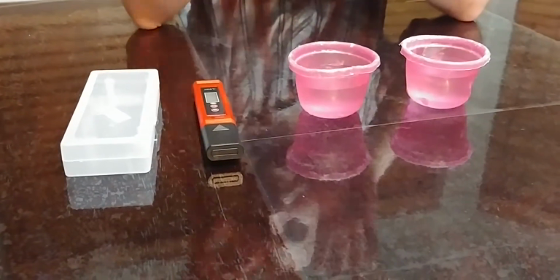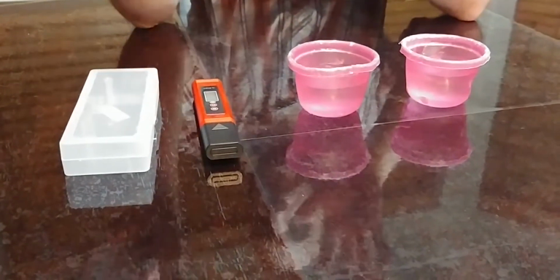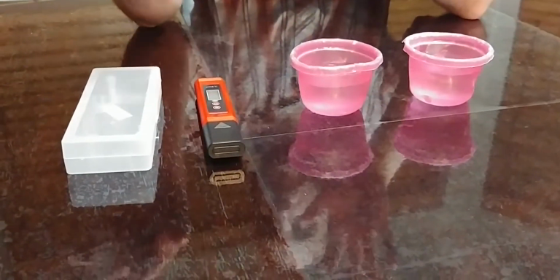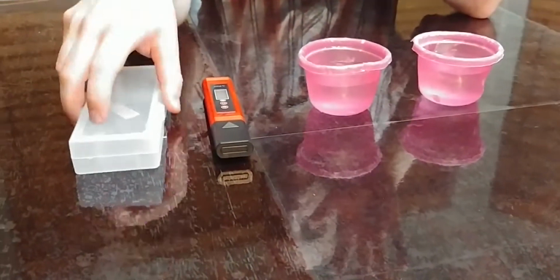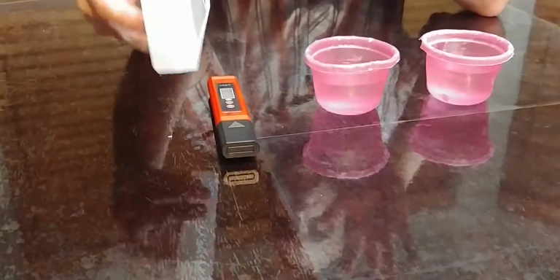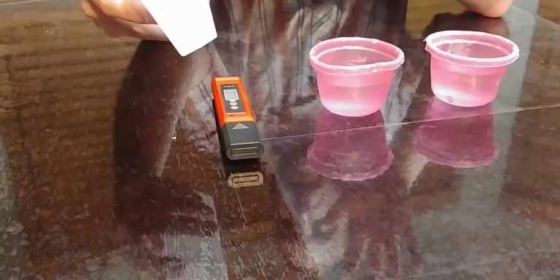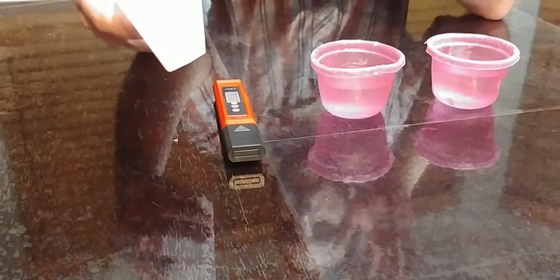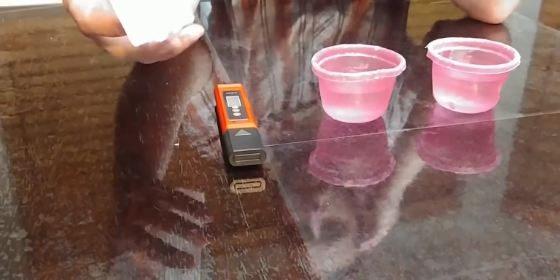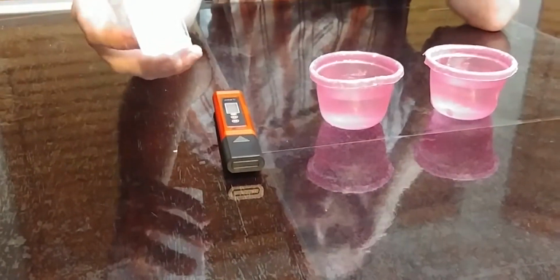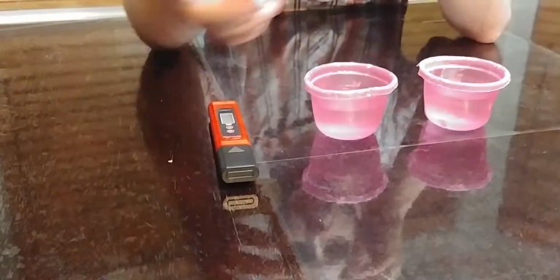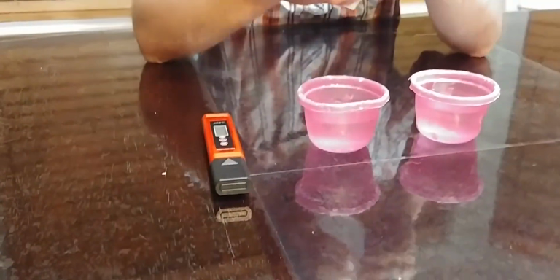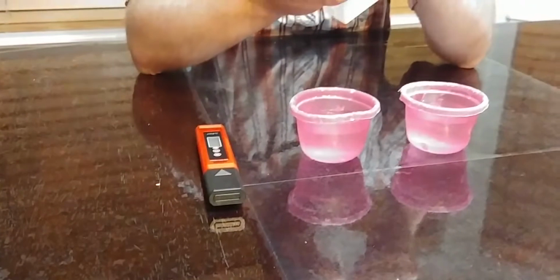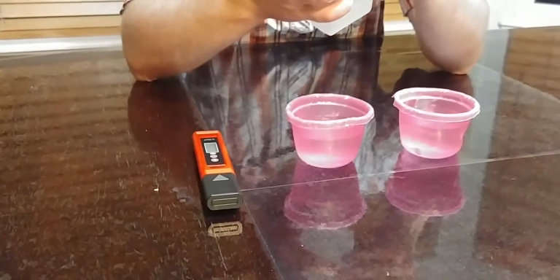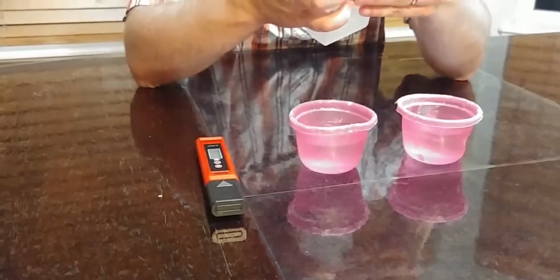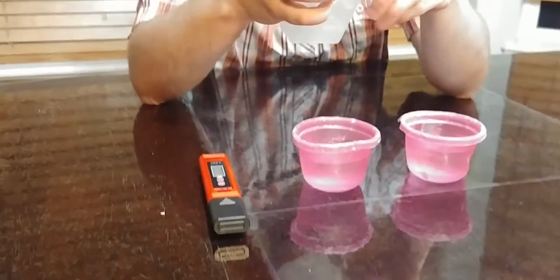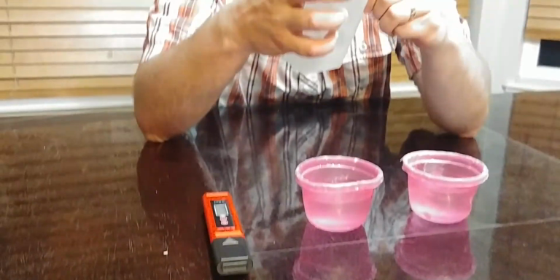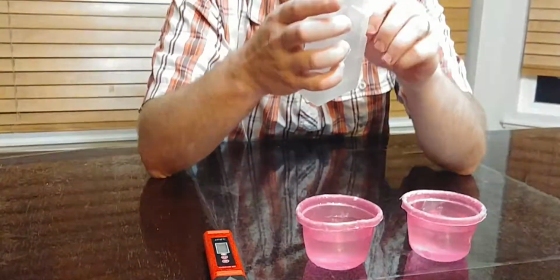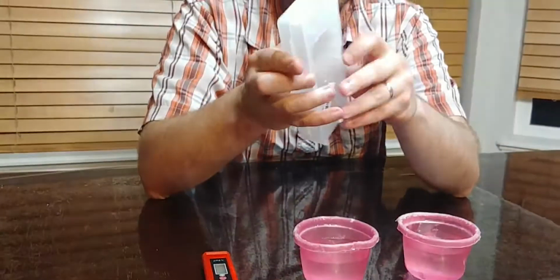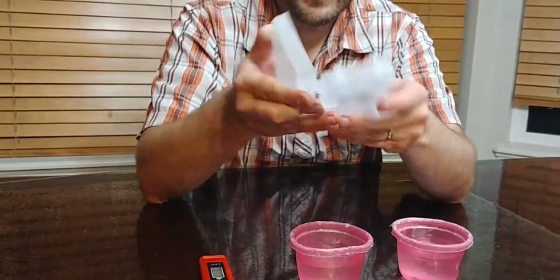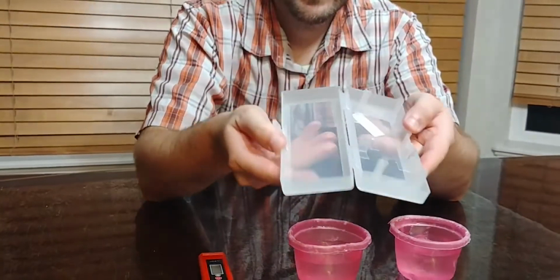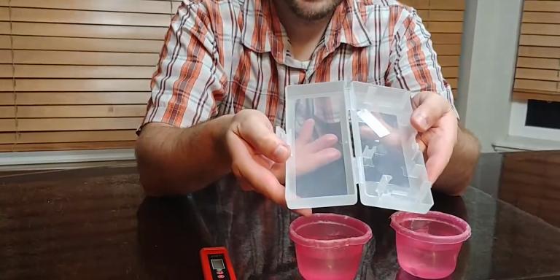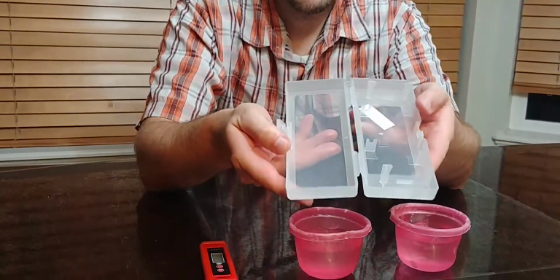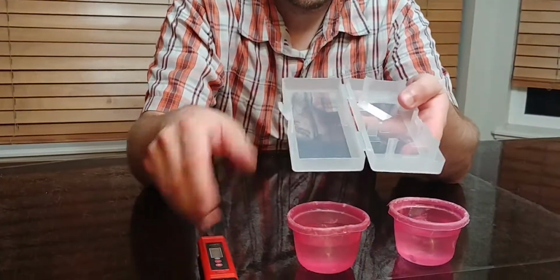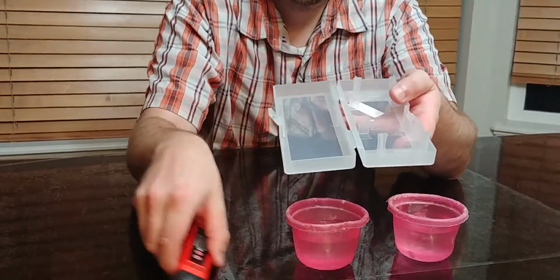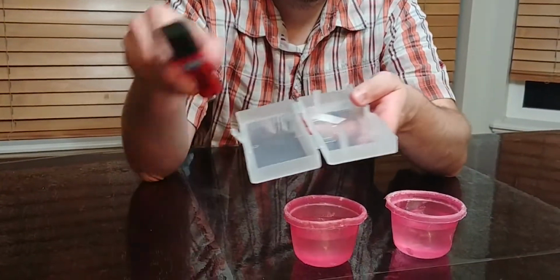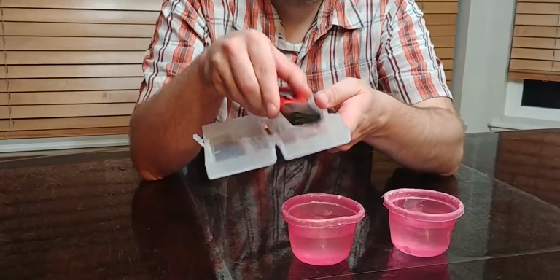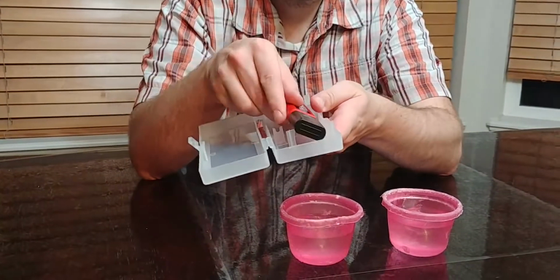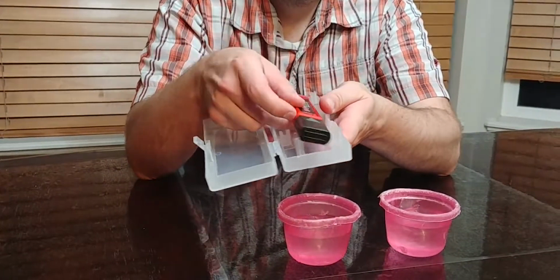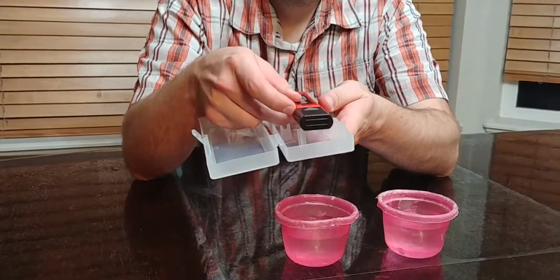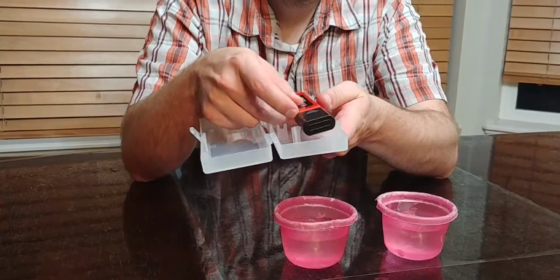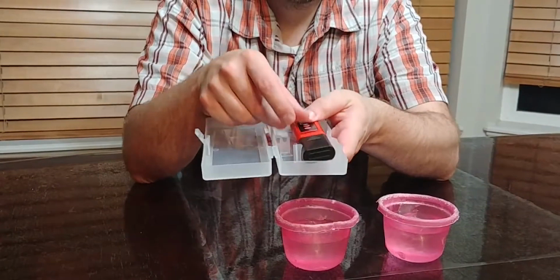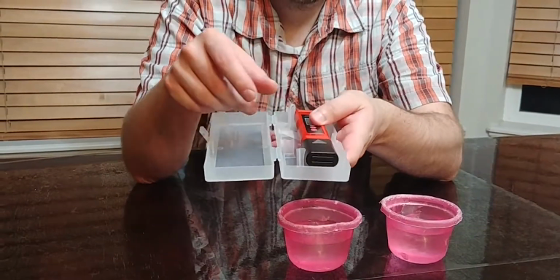So what it comes with — it comes with this nifty little case you can hold it in. It fits right in there.